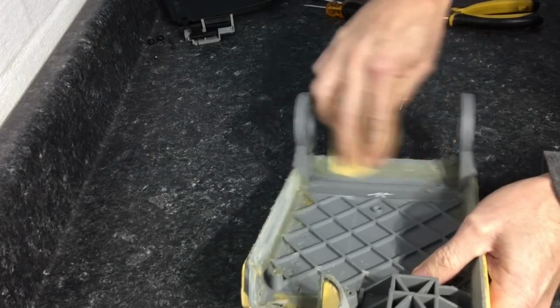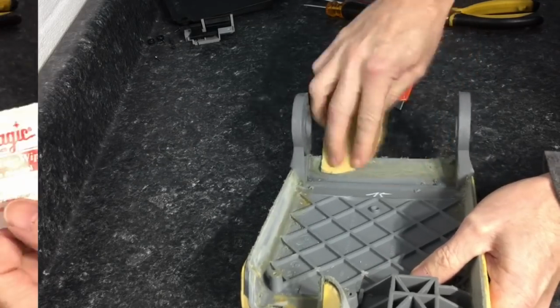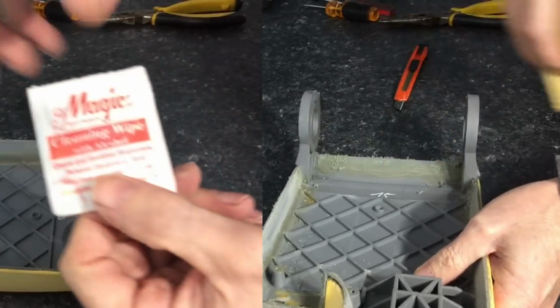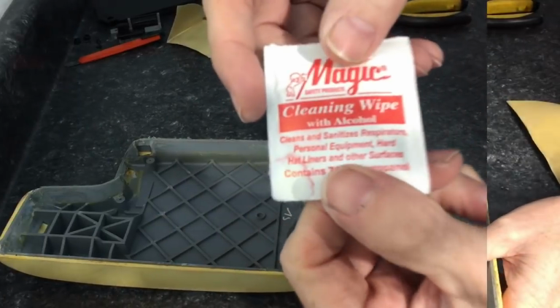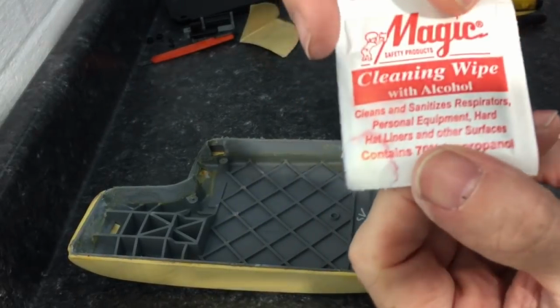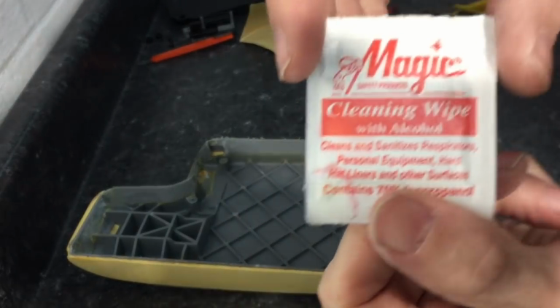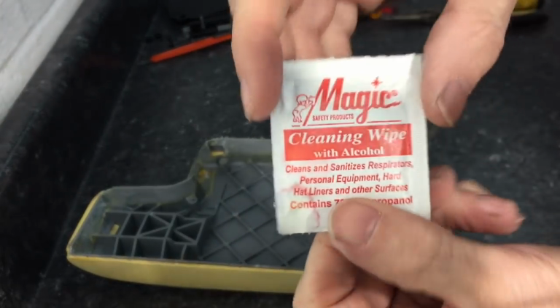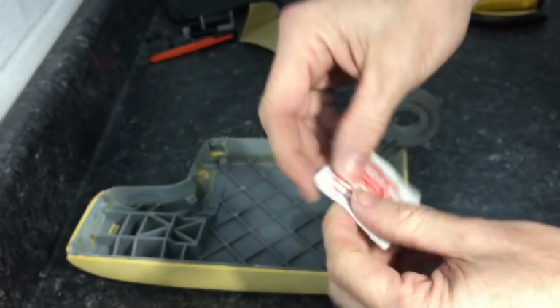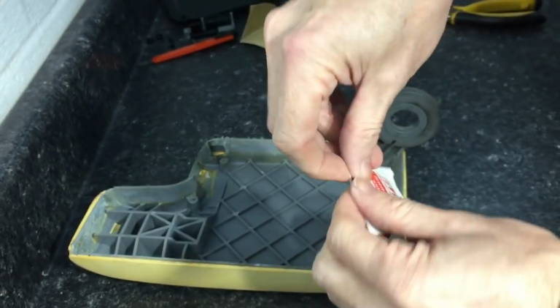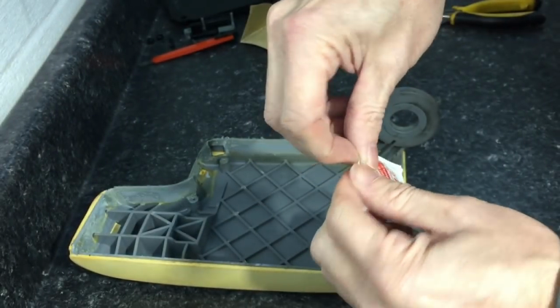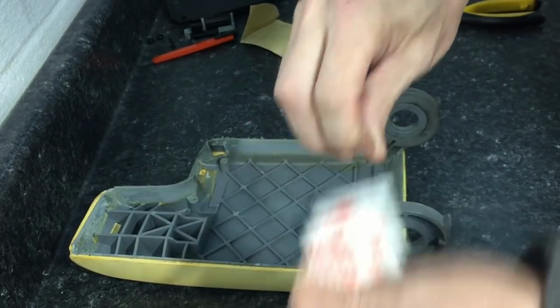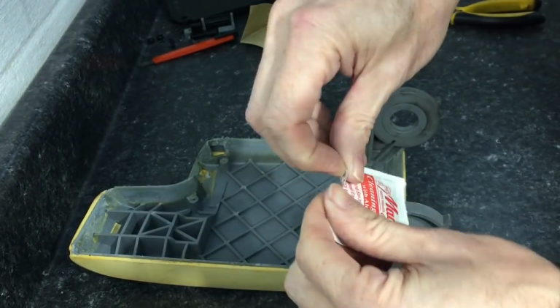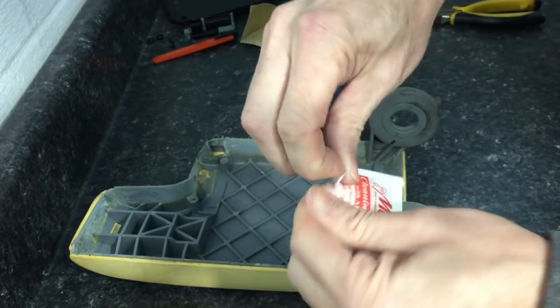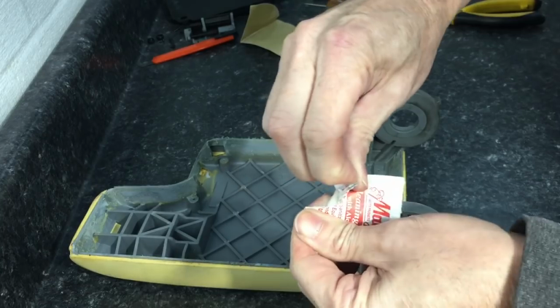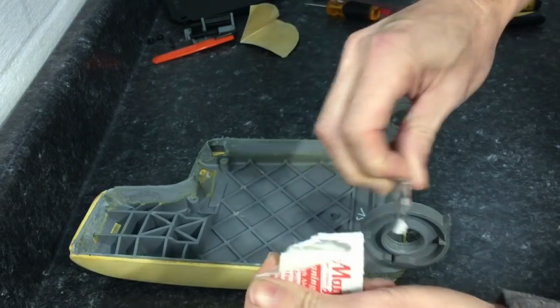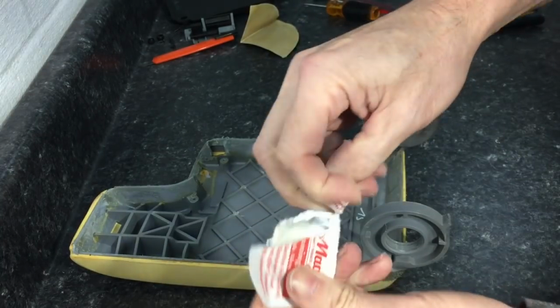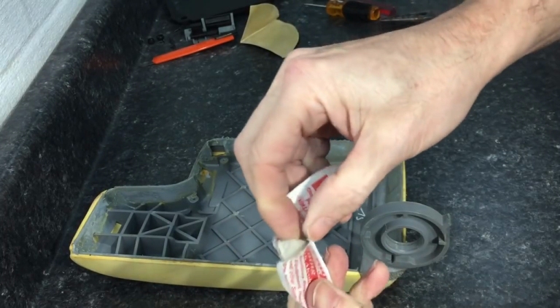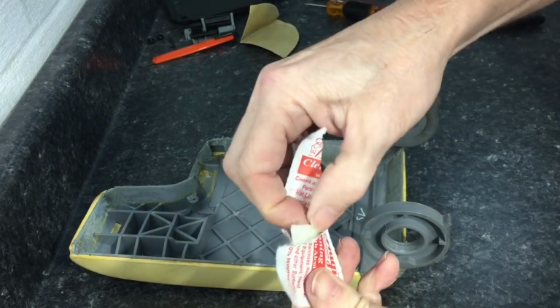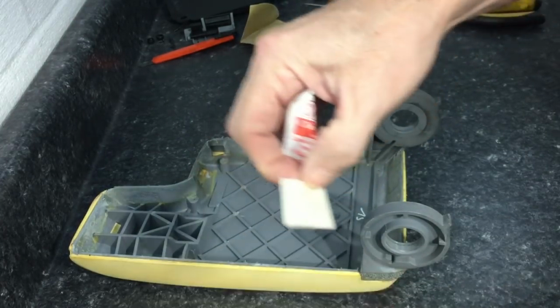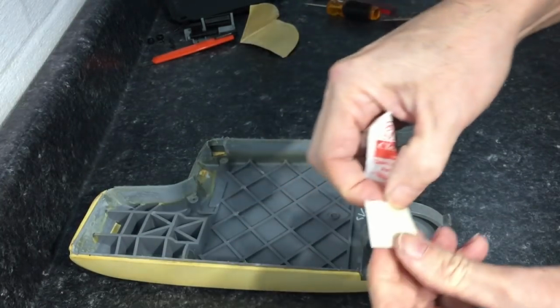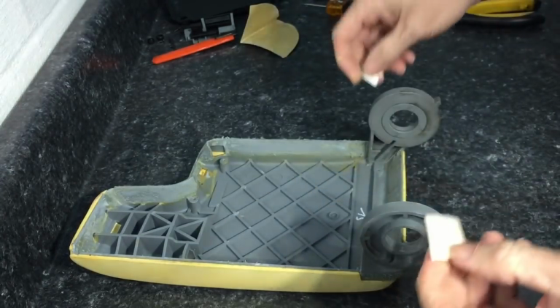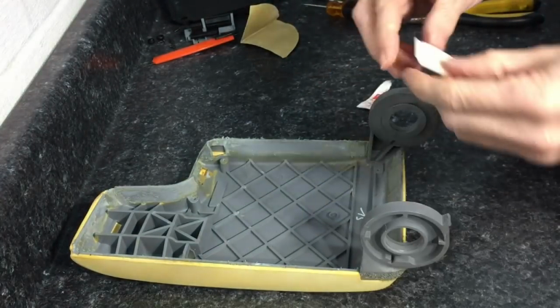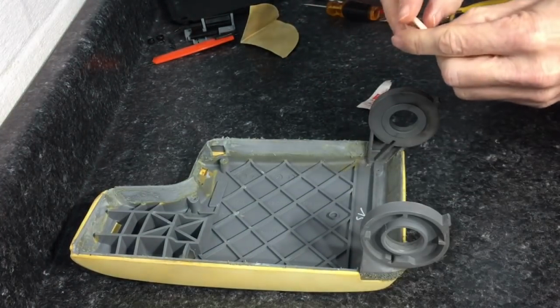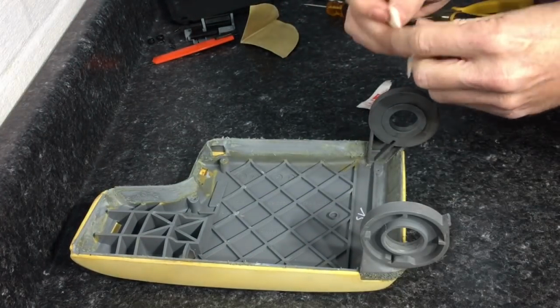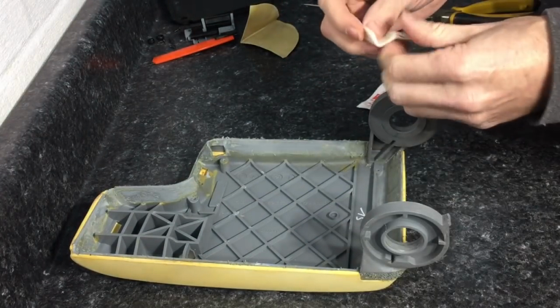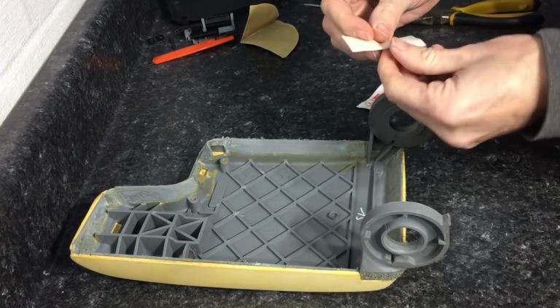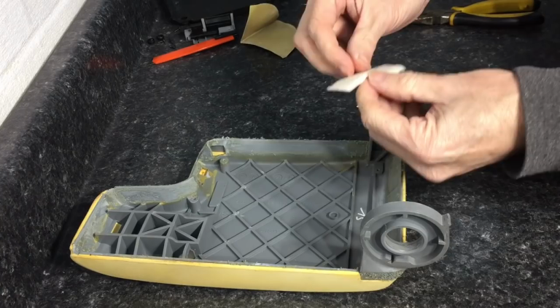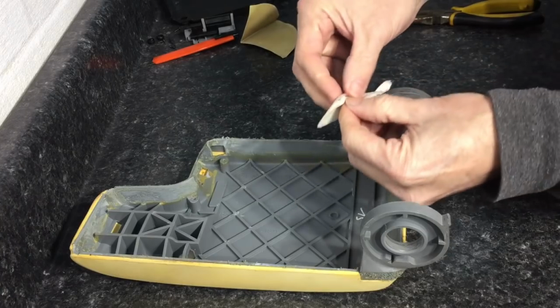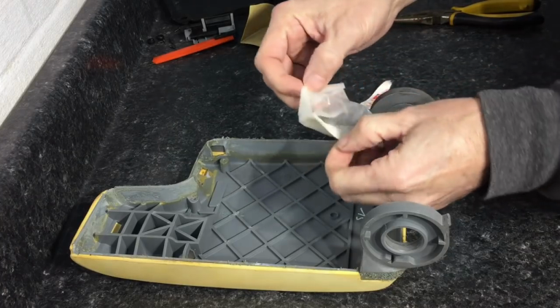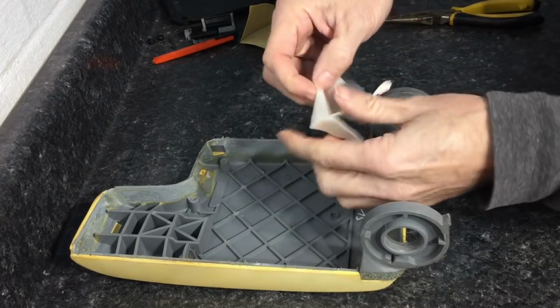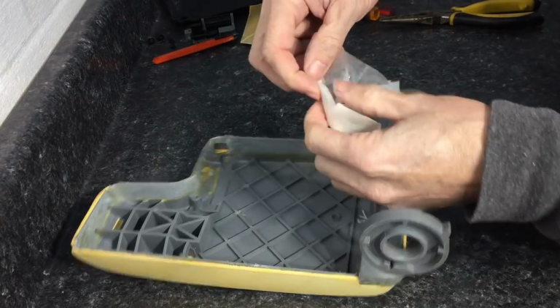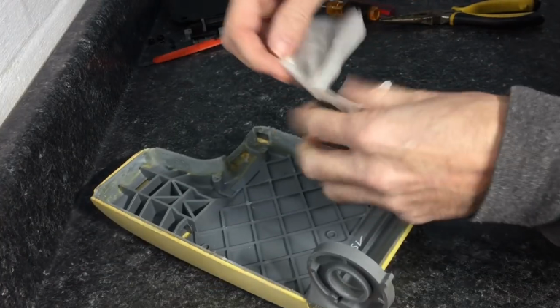Some alcohol wipes will make easy cleanup of any residue left over. I also want to wipe off my fingerprints from touching the area and remove any oils, waxes, or greases — anything left there that will interfere with the bond.